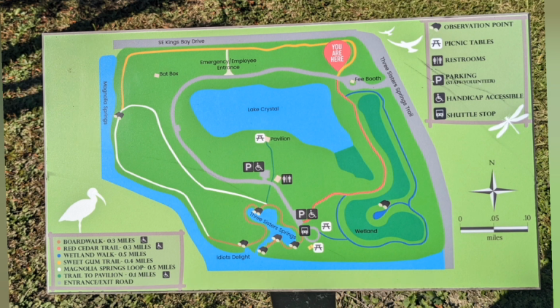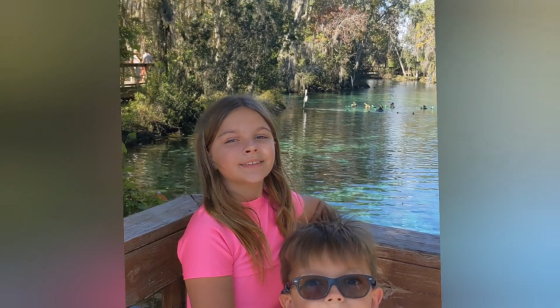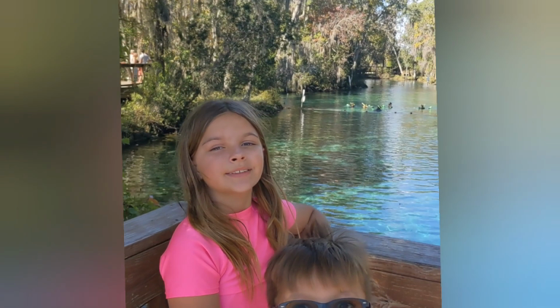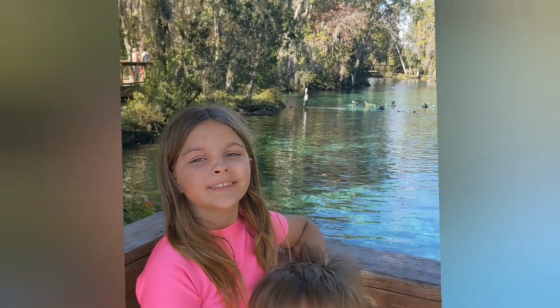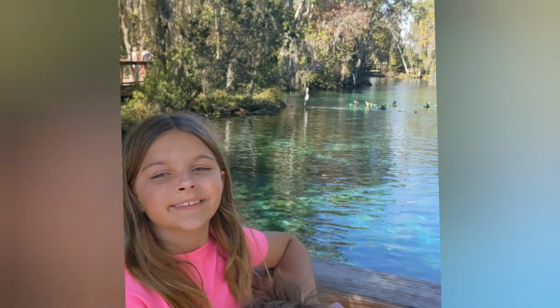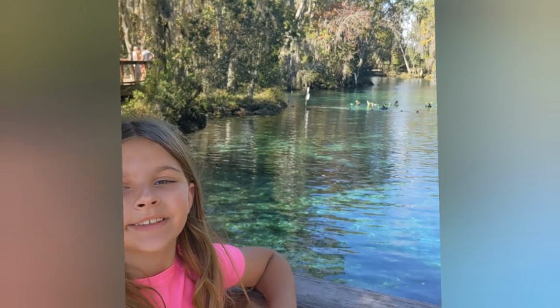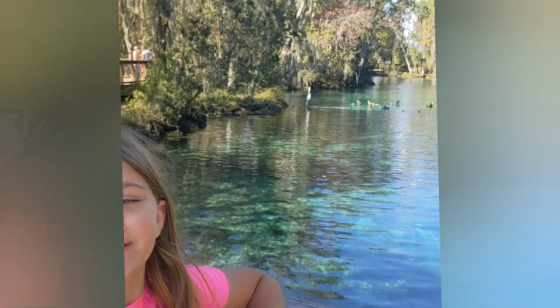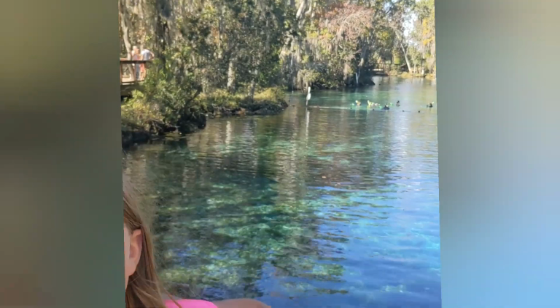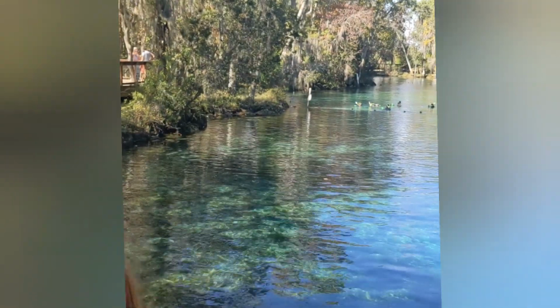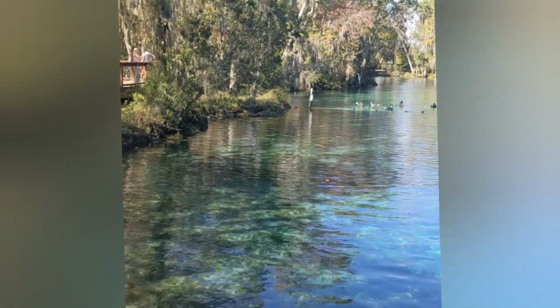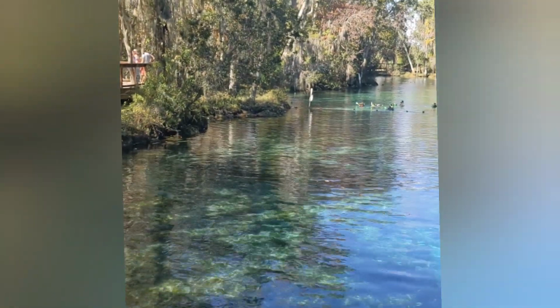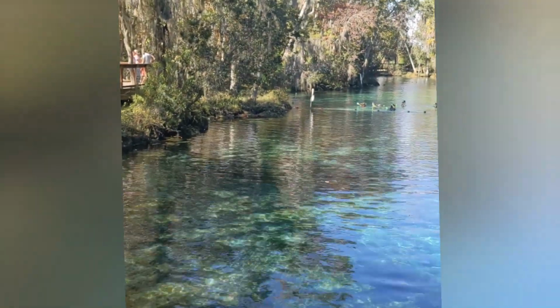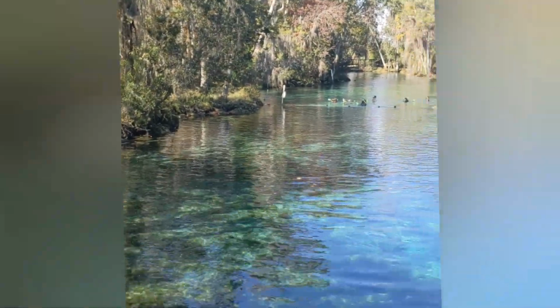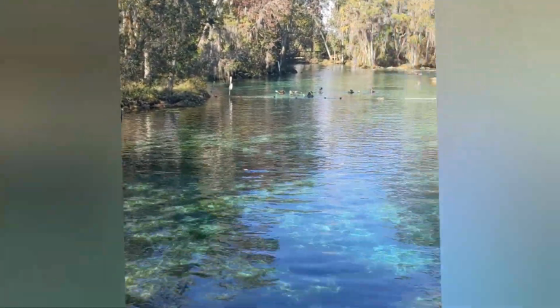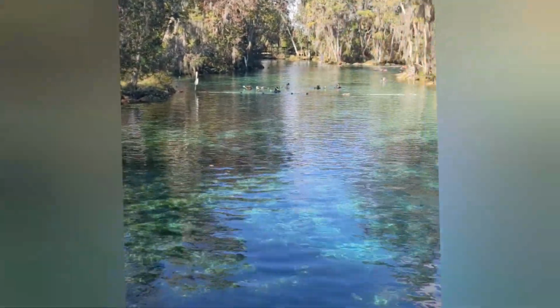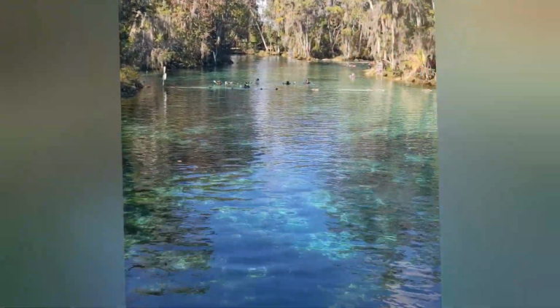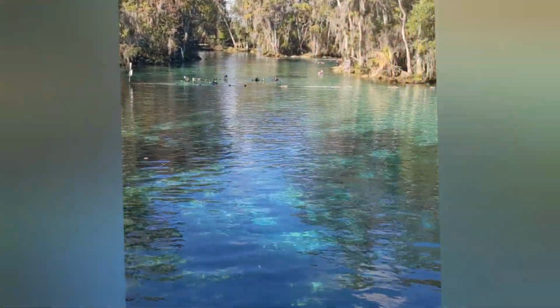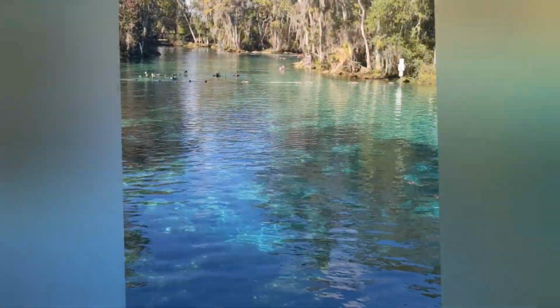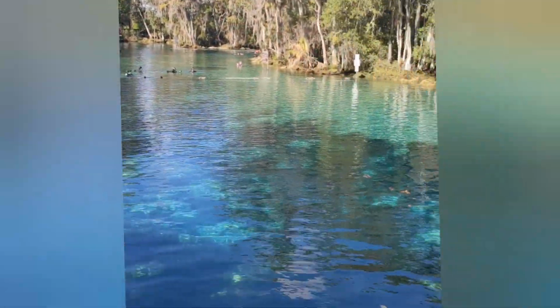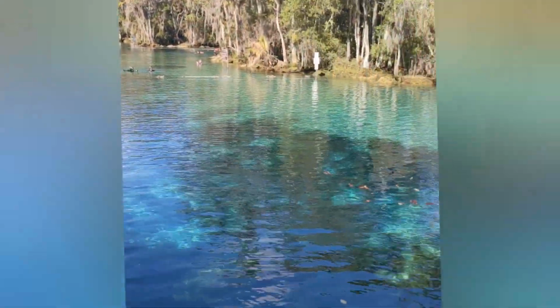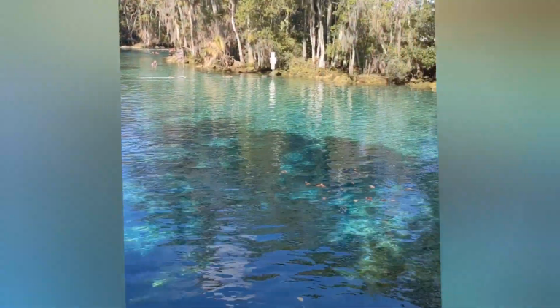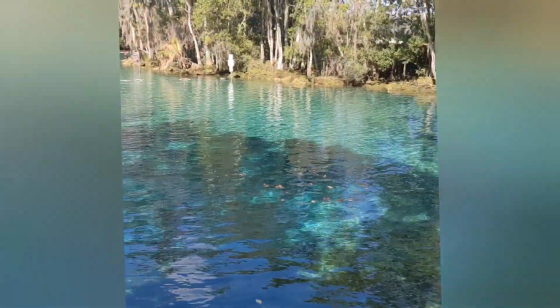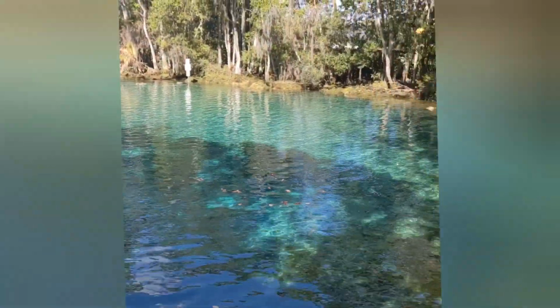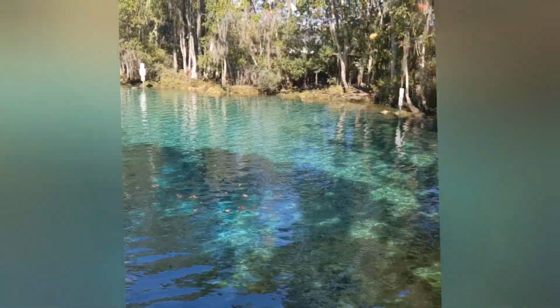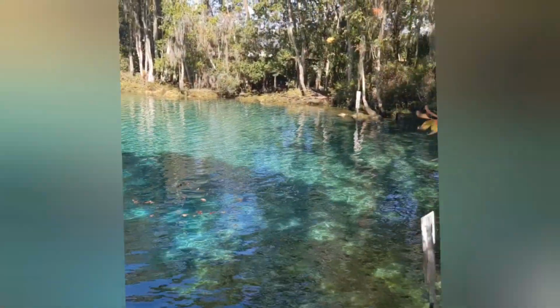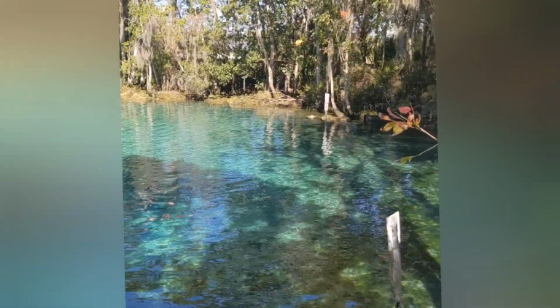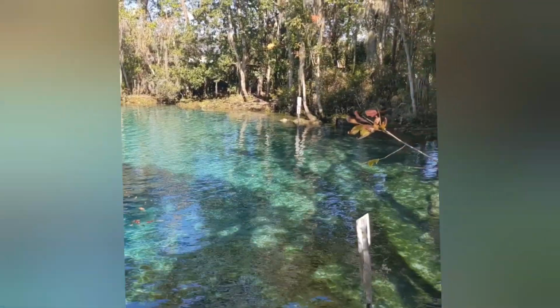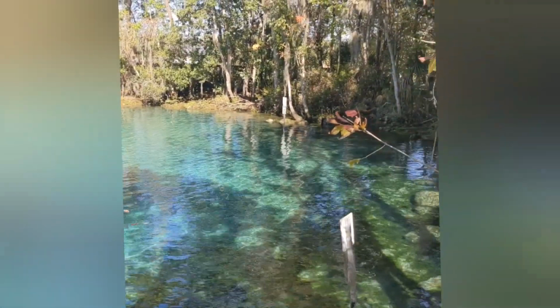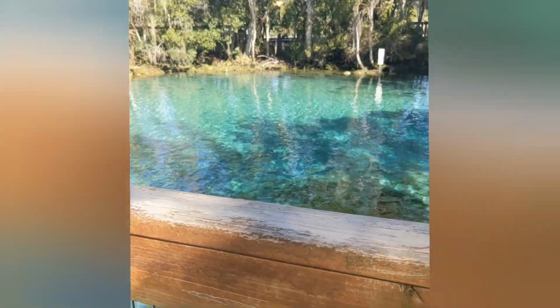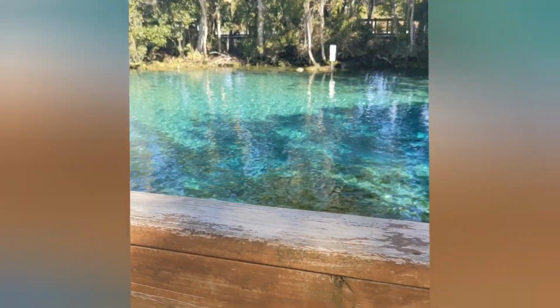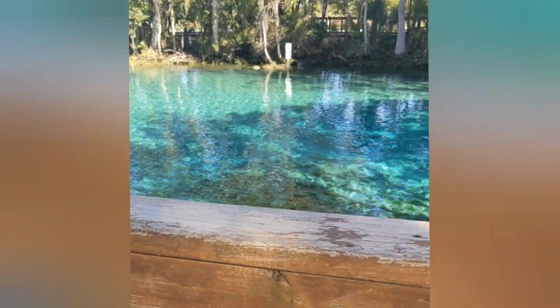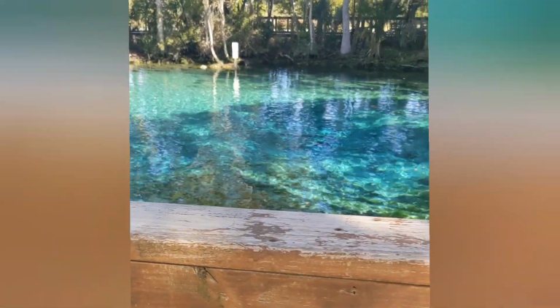The spring itself is absolutely gorgeous. It's a turquoise clear and you can see all the way through to the bottom. We saw fish just swimming through it.